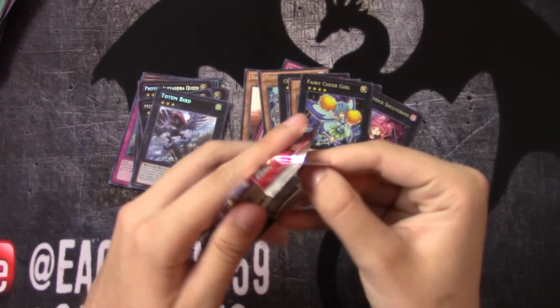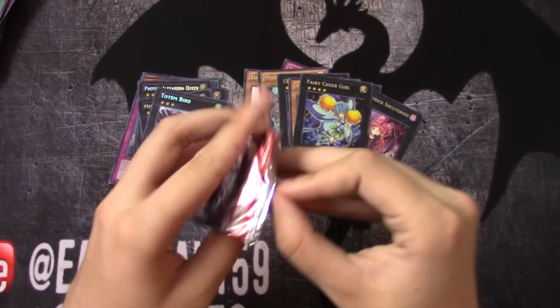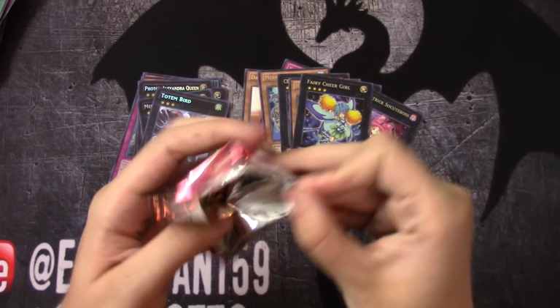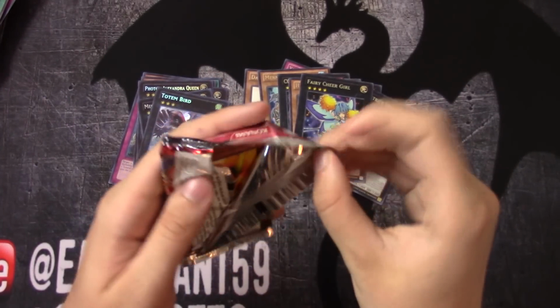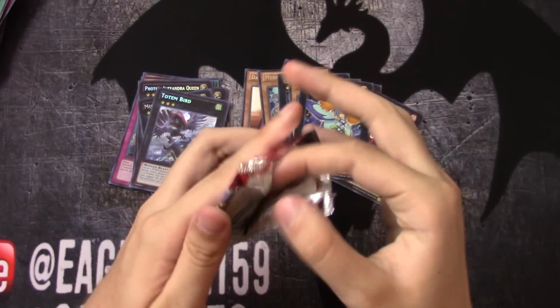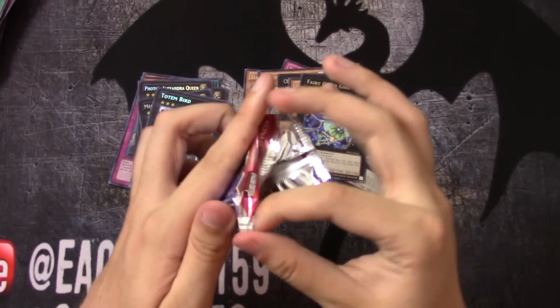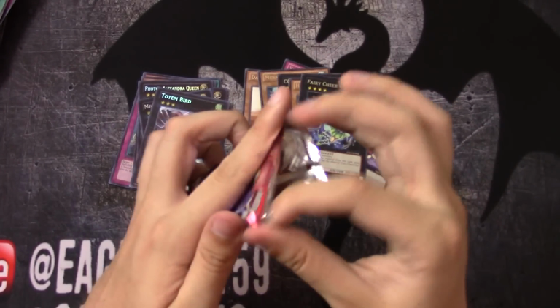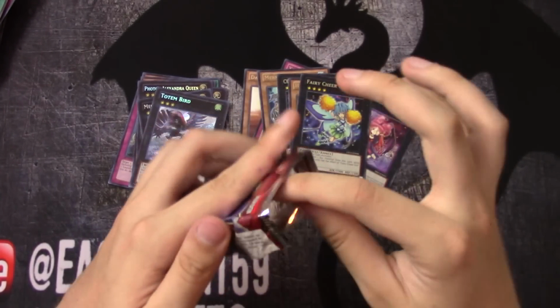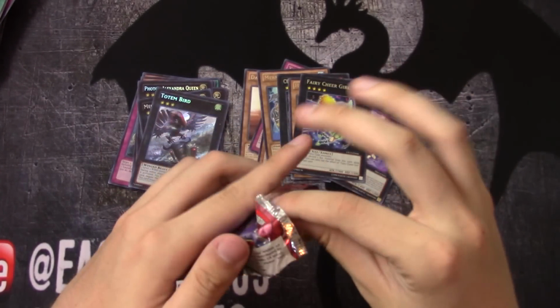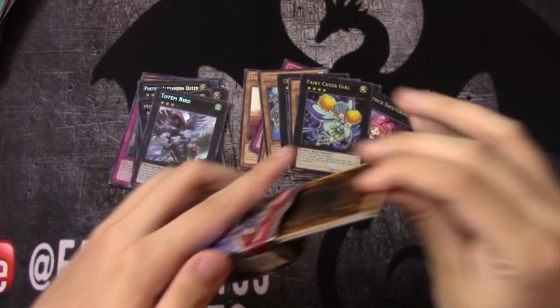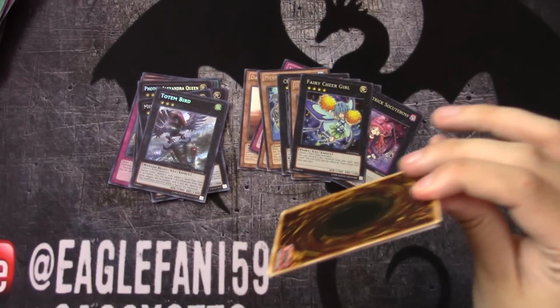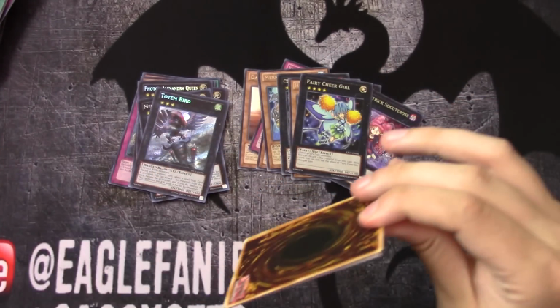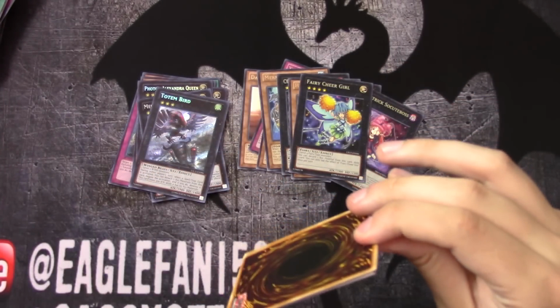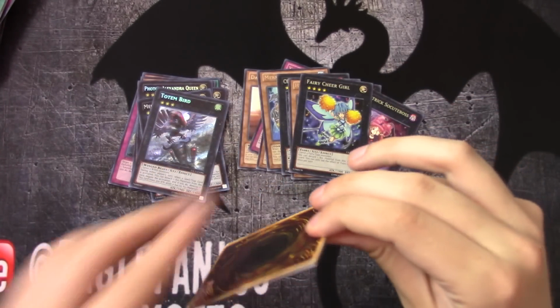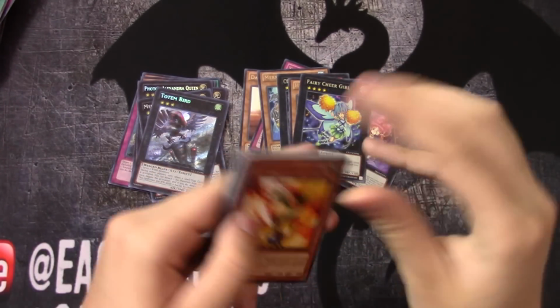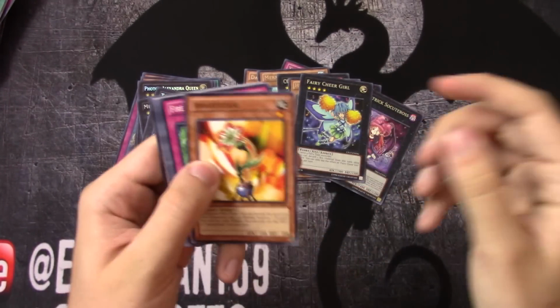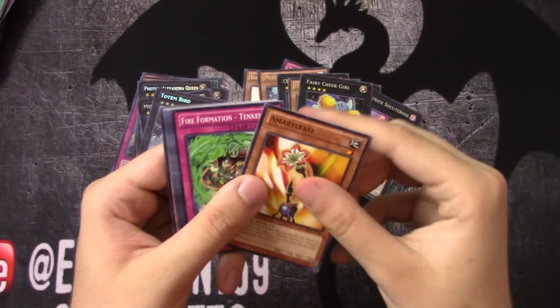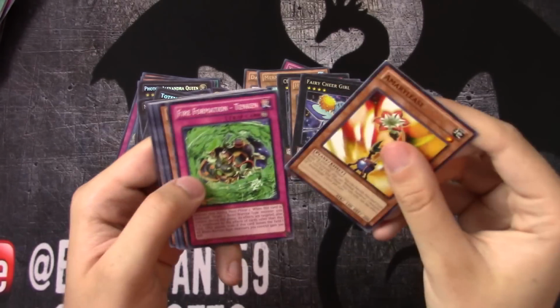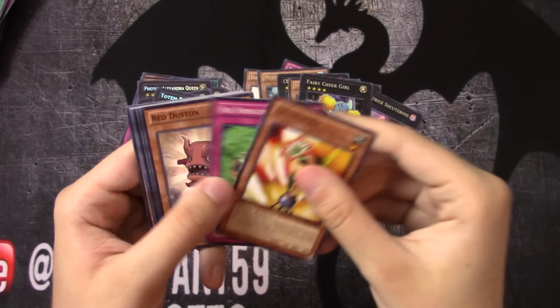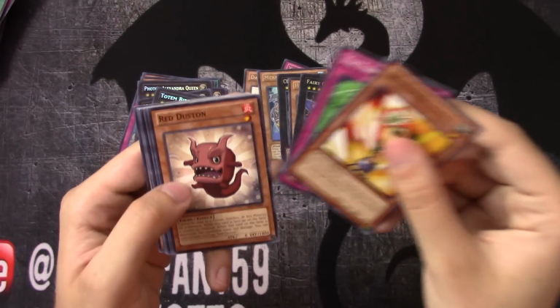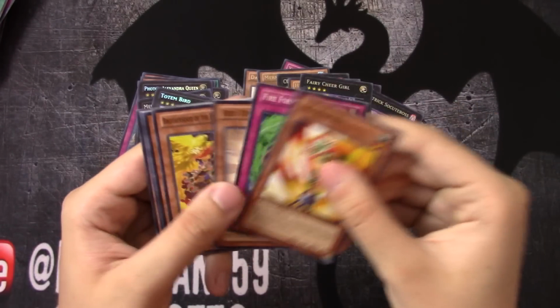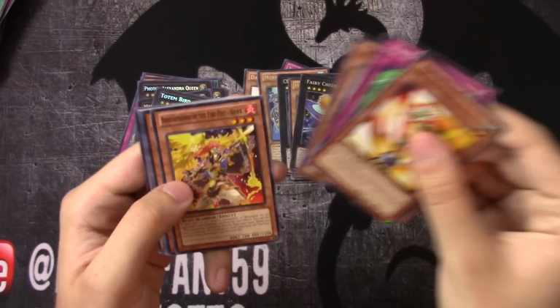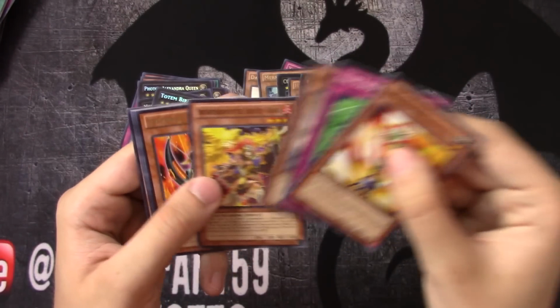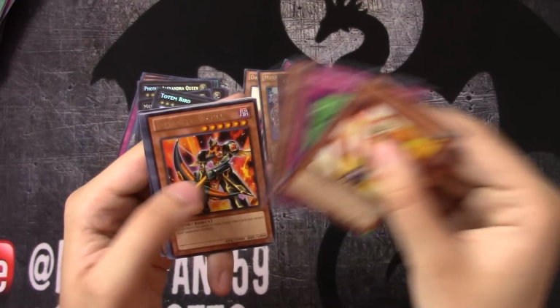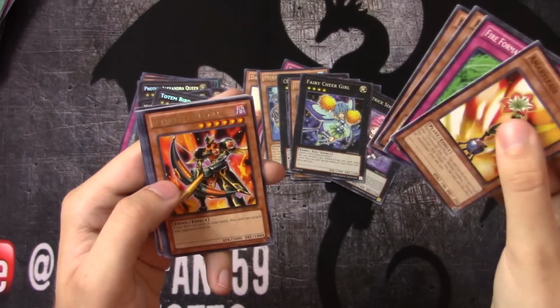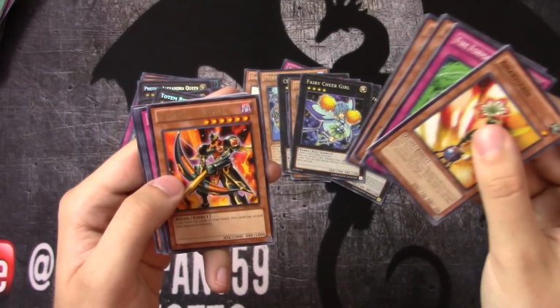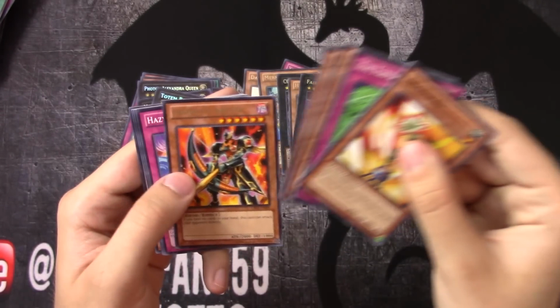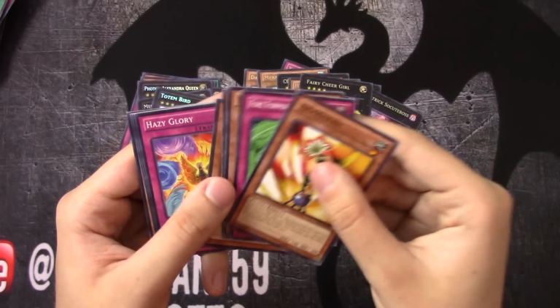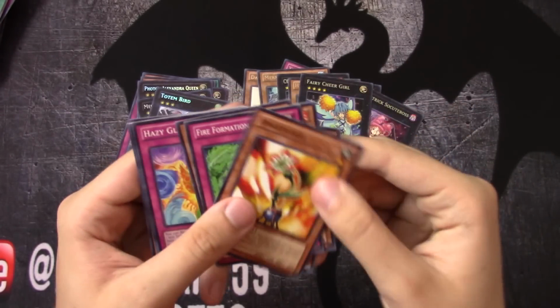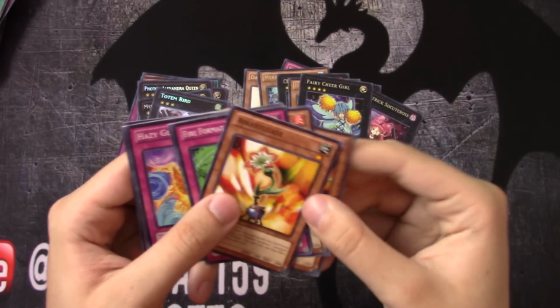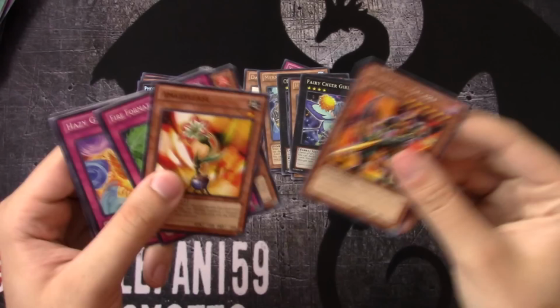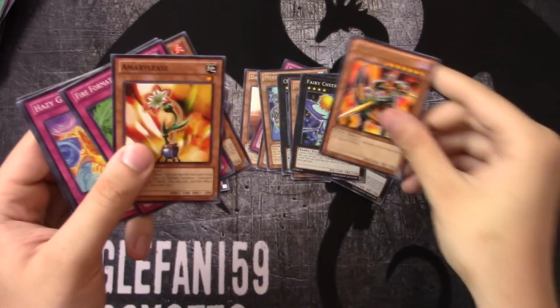Now the last pack — Cosmo Blazer. Let's see what we can get — Infernity Archer, and that's it.